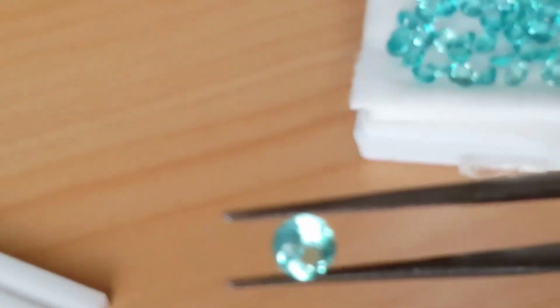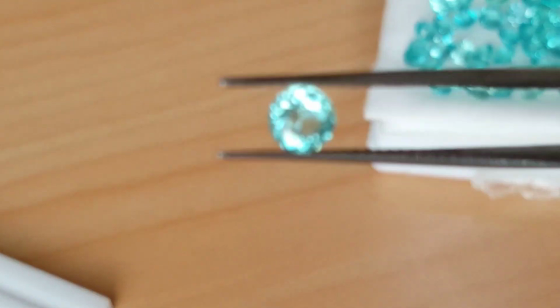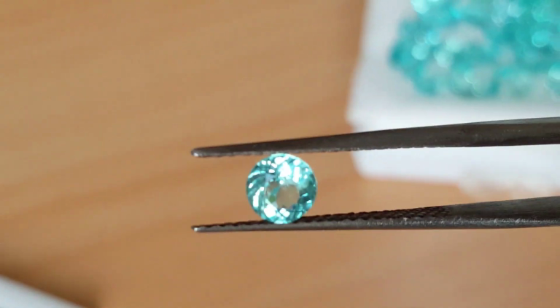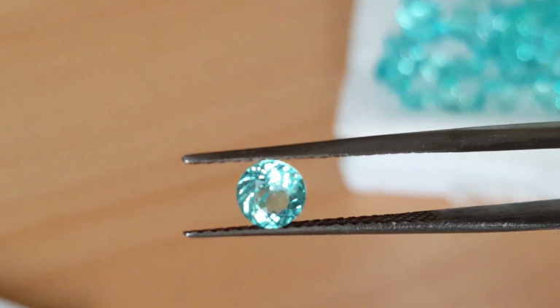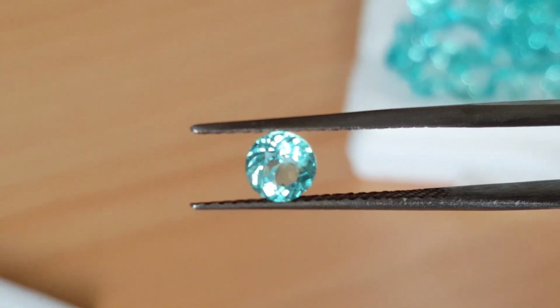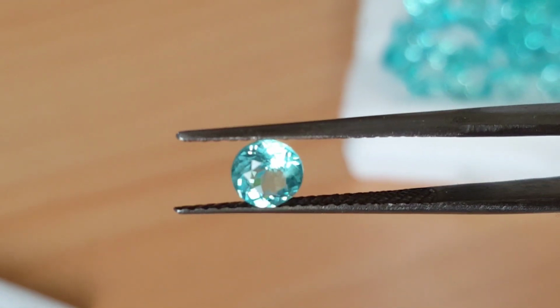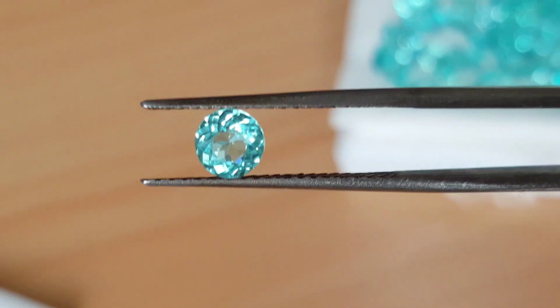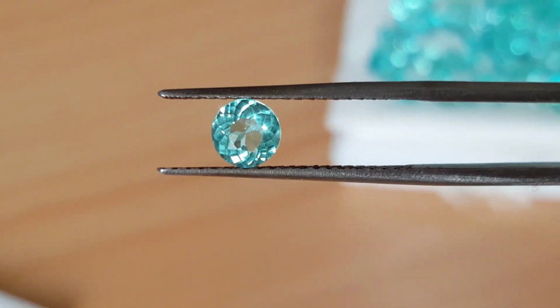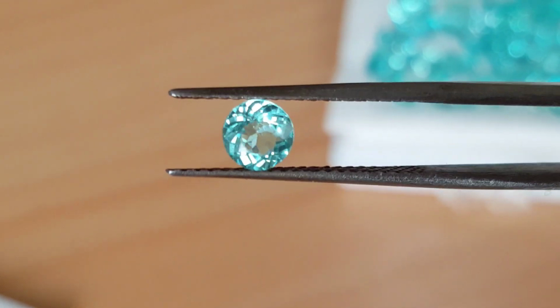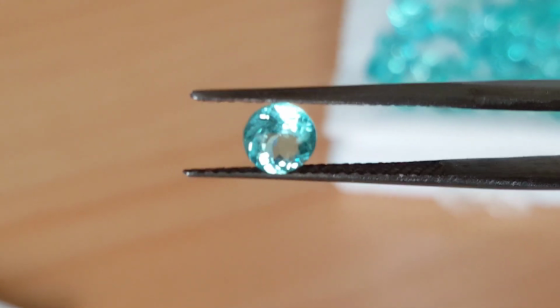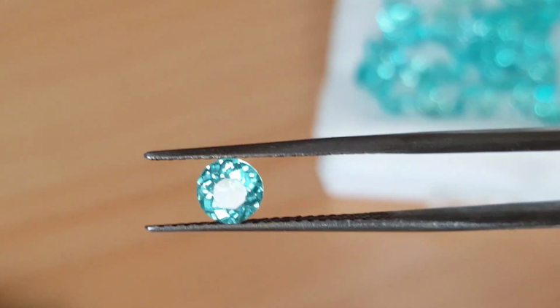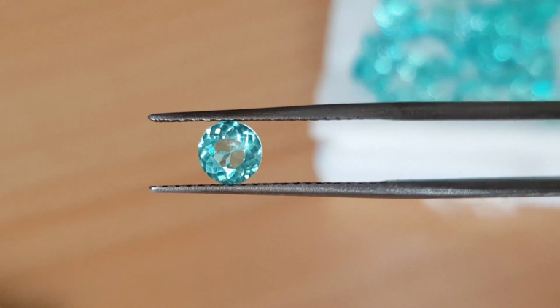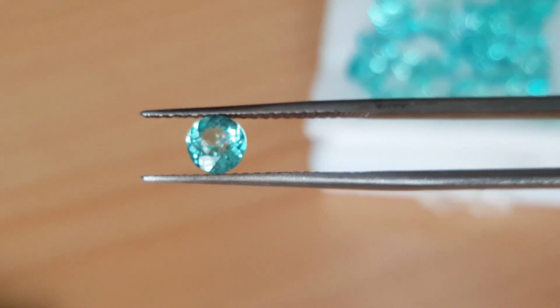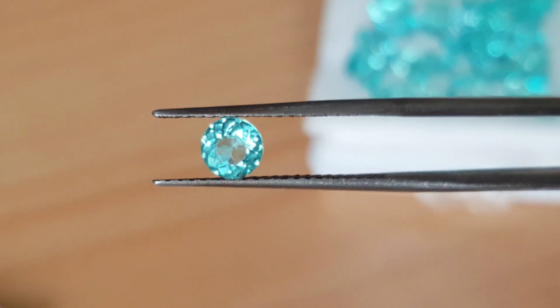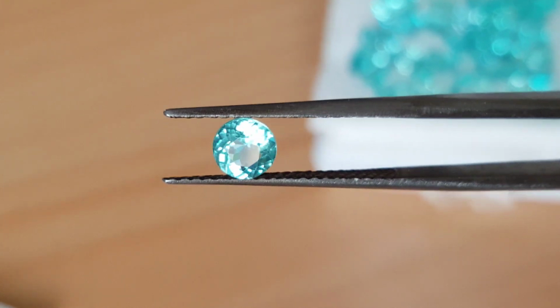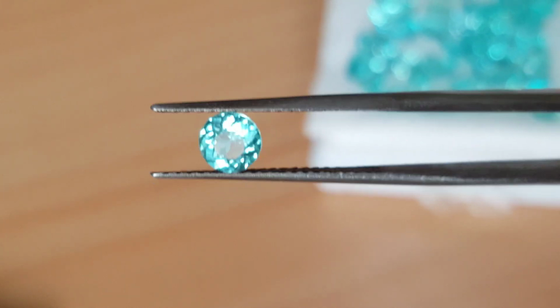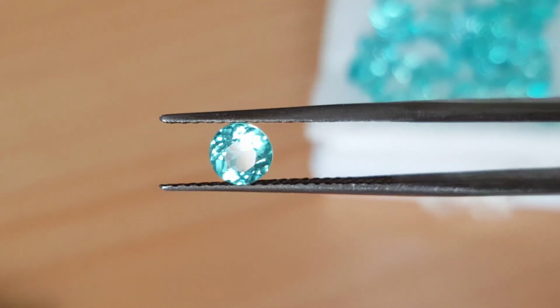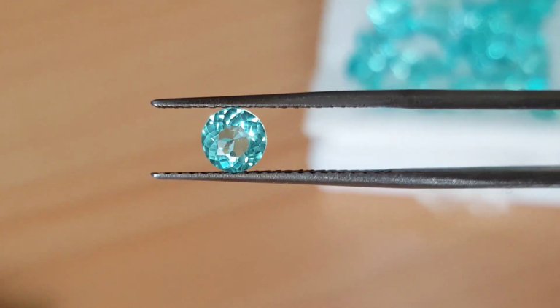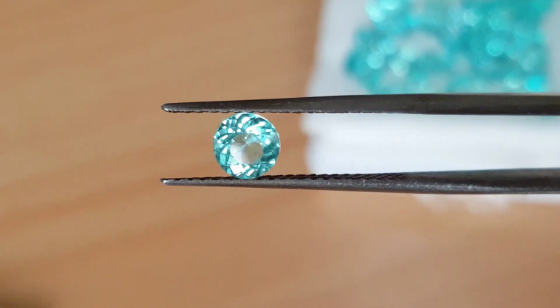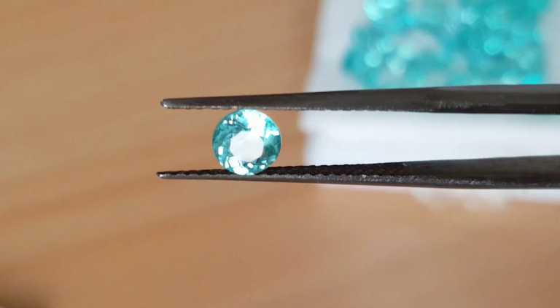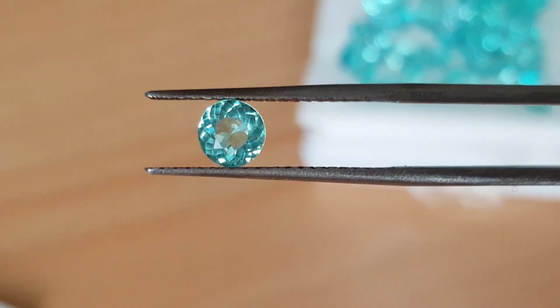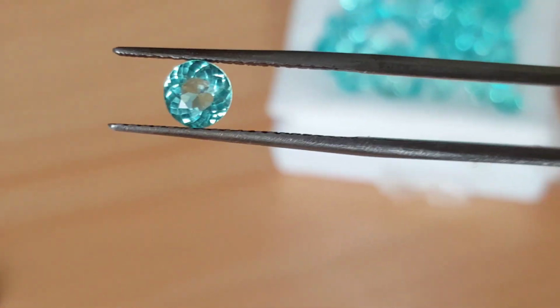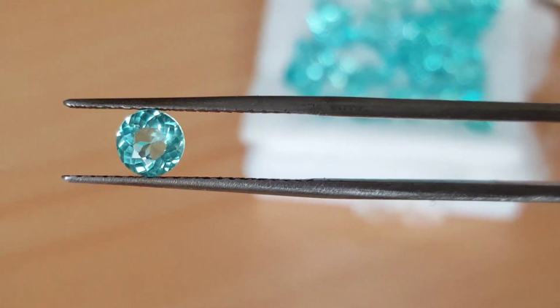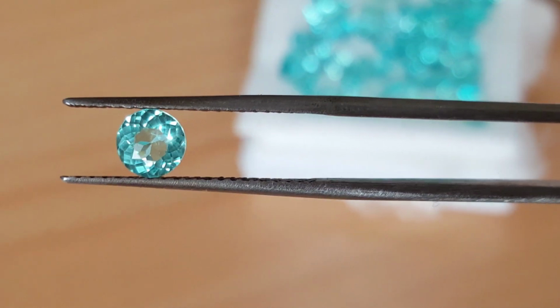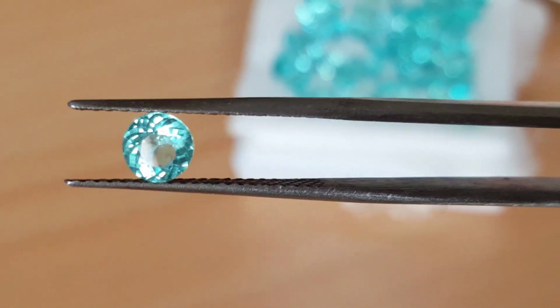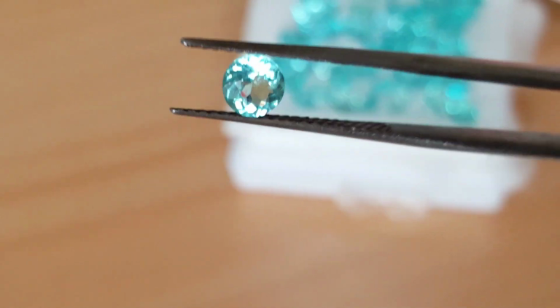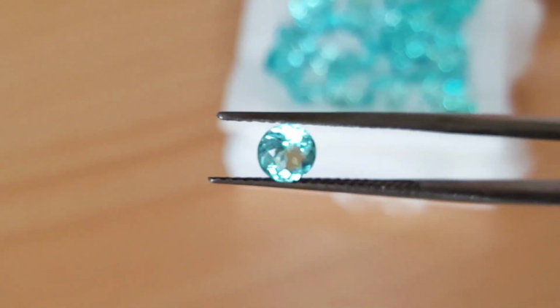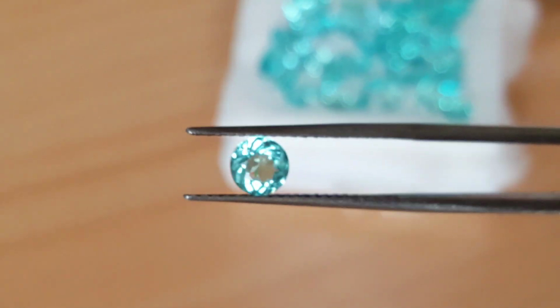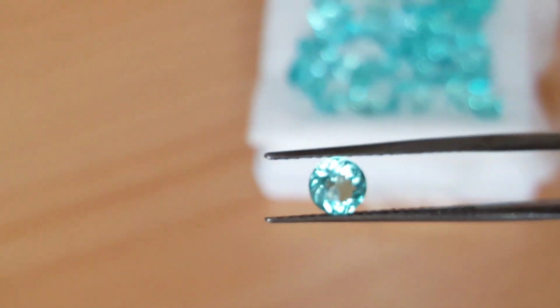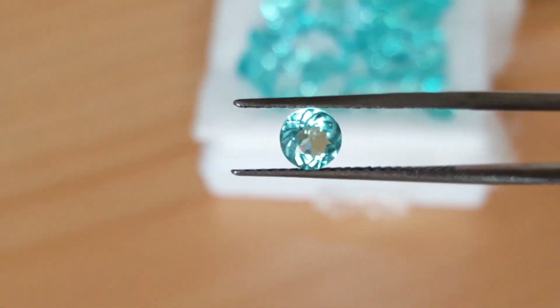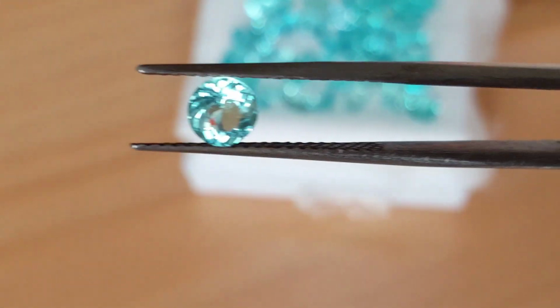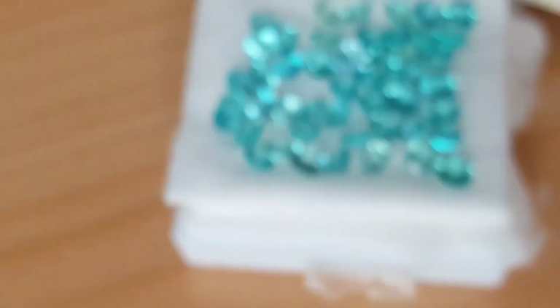Hello everyone. Today we will be talking about the apatite gemstone. The name of the stone apatite comes from the Greek word apatine, which means to deceive. The stone was given this name because it was easy to confuse with other types of stones.